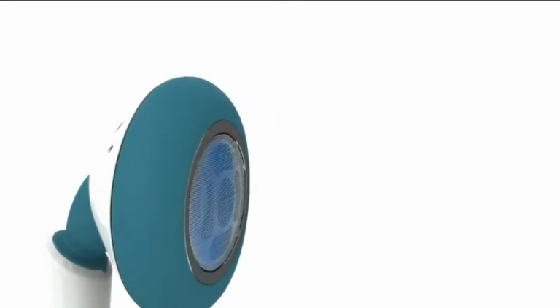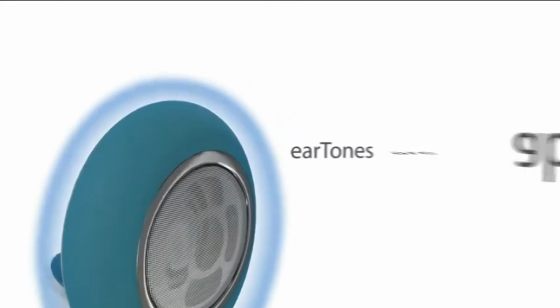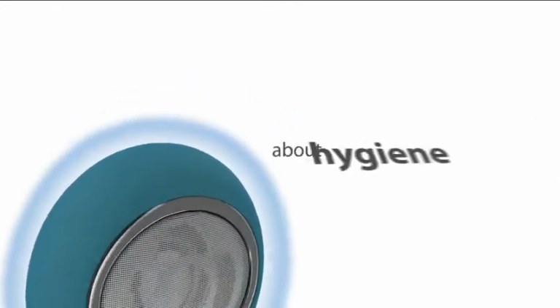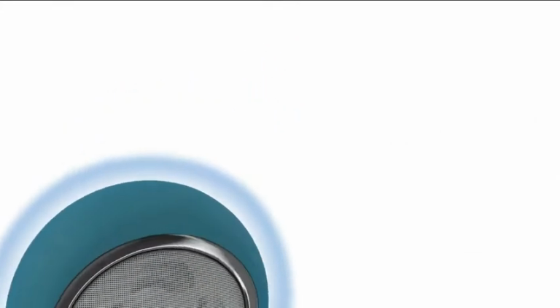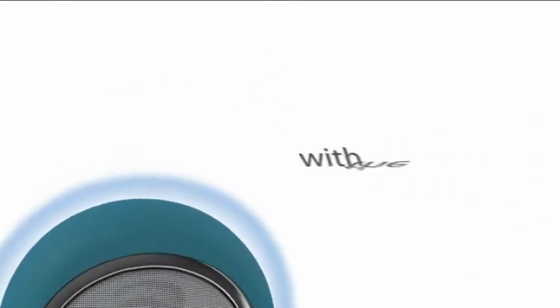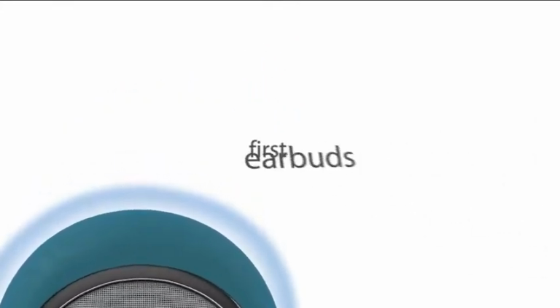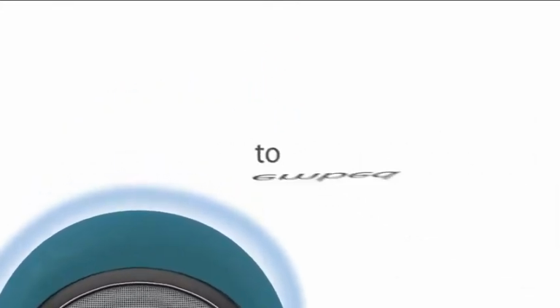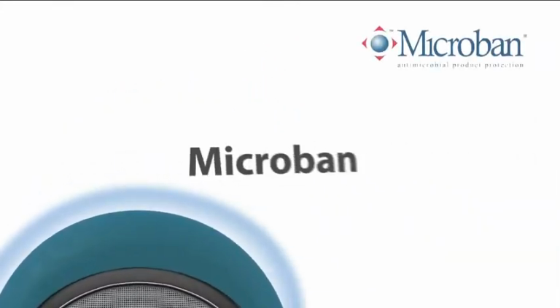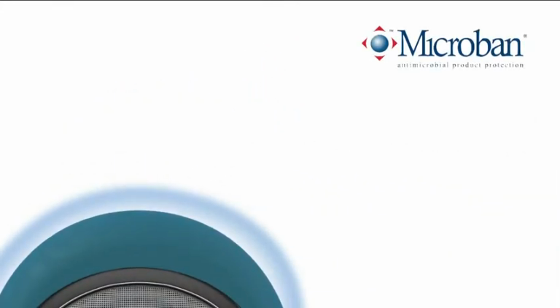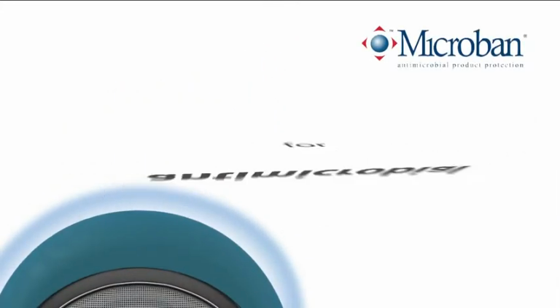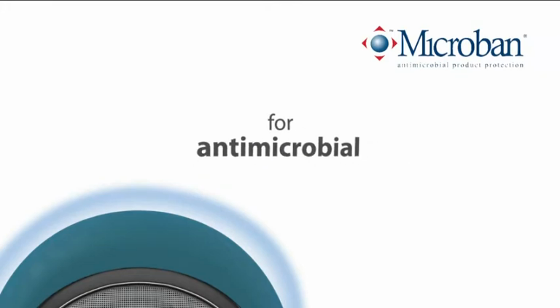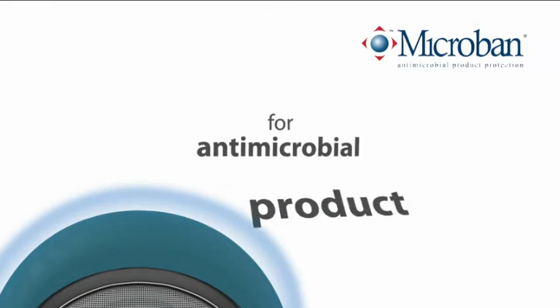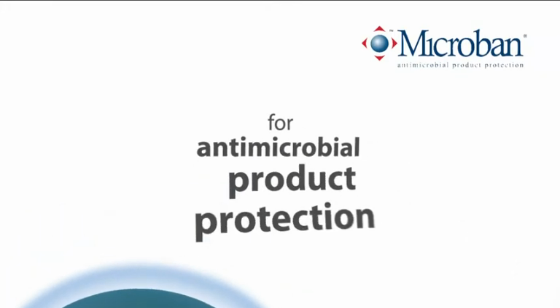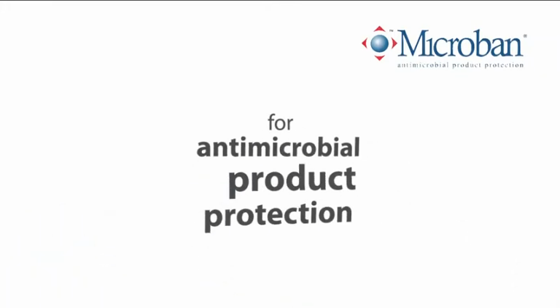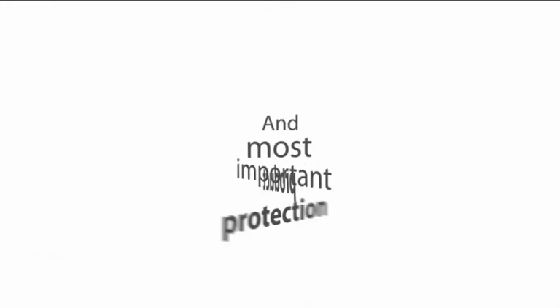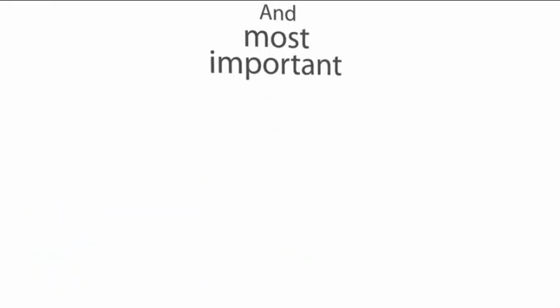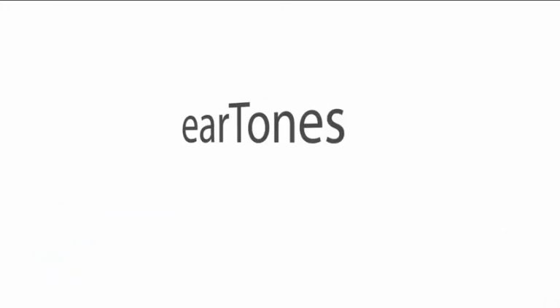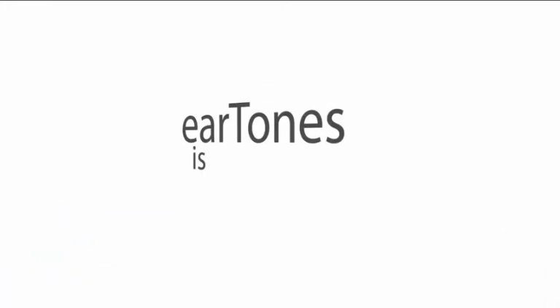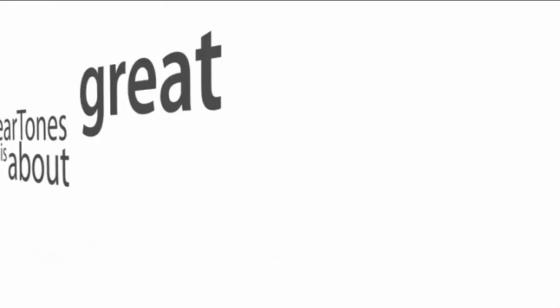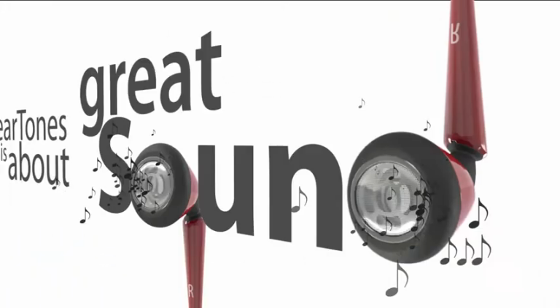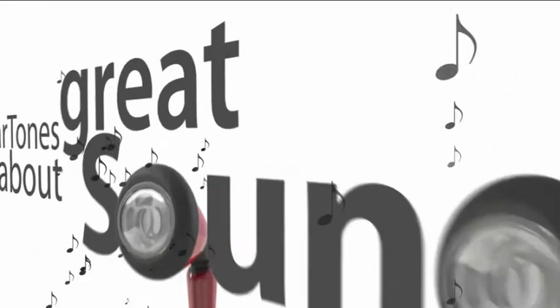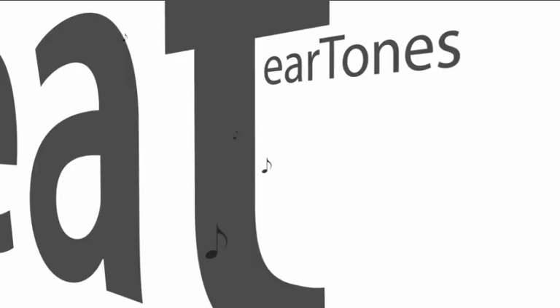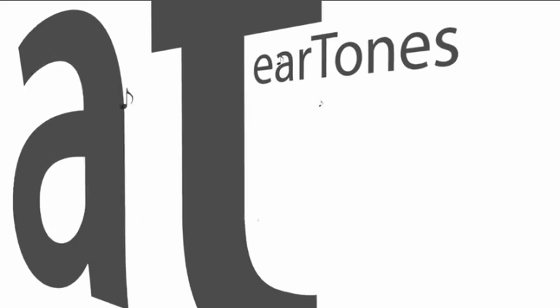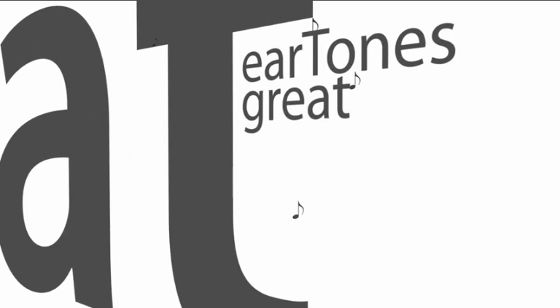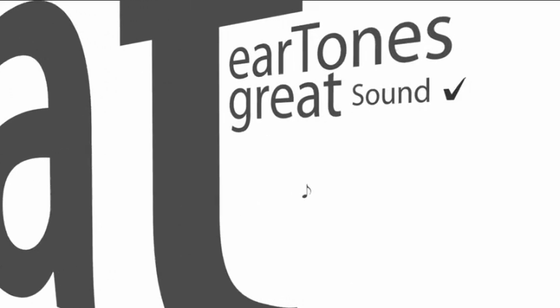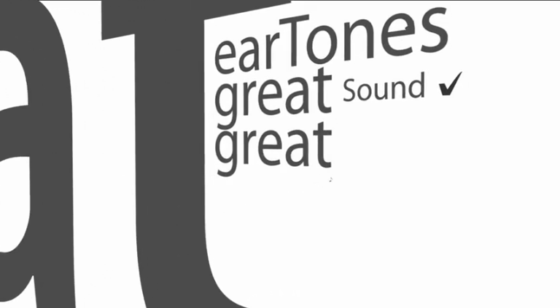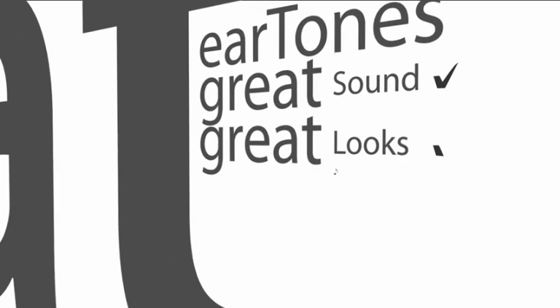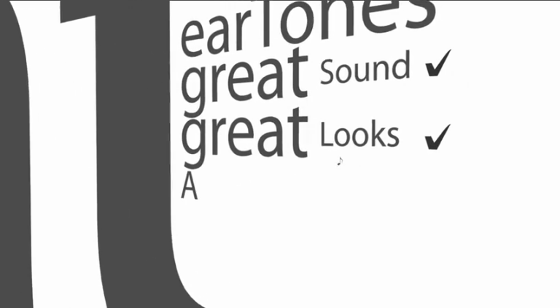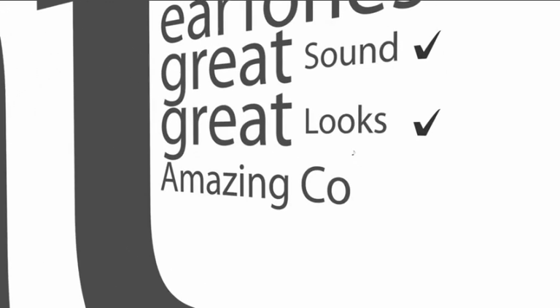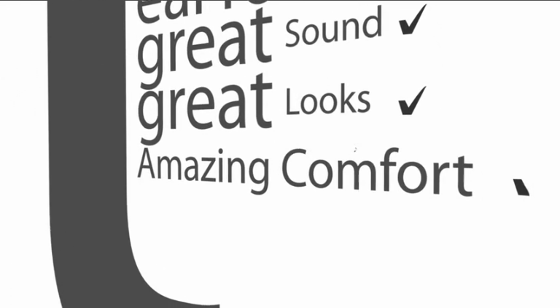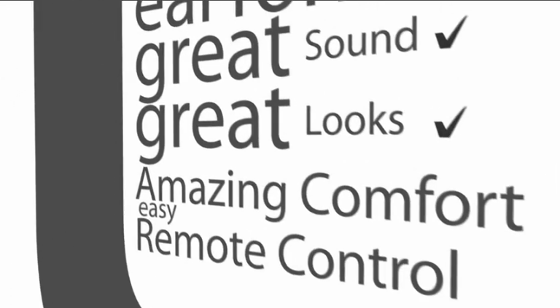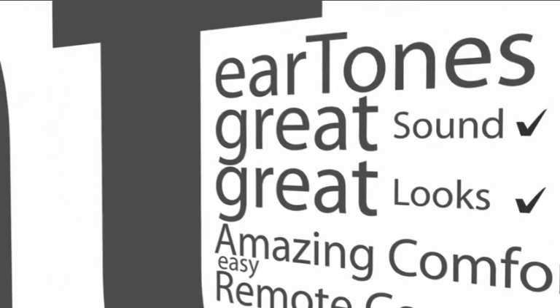Eartones are about hygiene, with the first earbuds to embed microband for antimicrobial product protection. And most importantly, Eartones is about great sound. Eartones — great sound, great looks, amazing comfort and easy remote control.